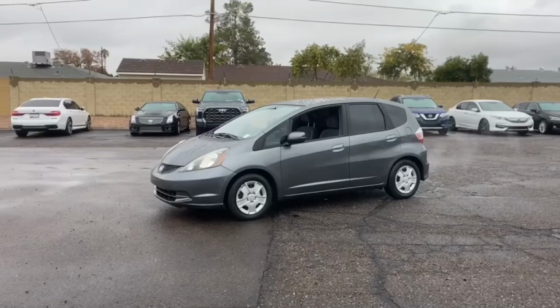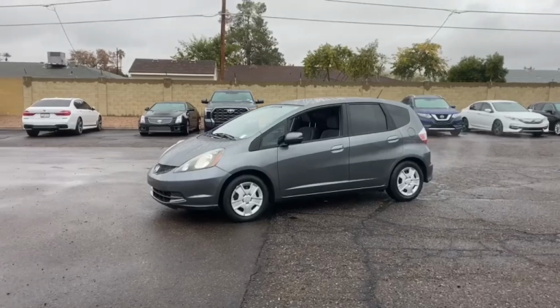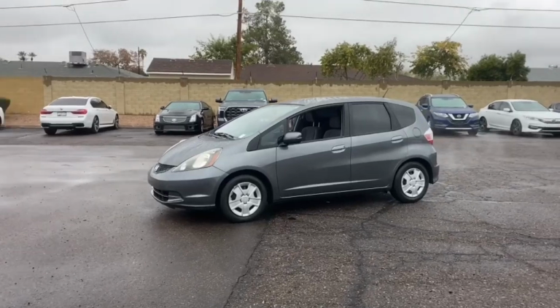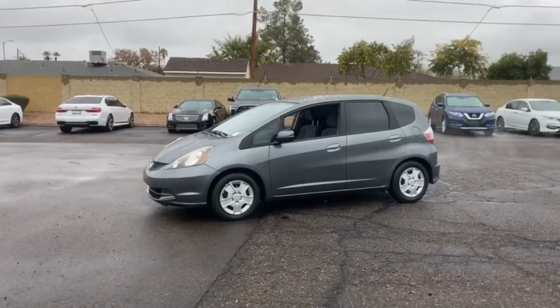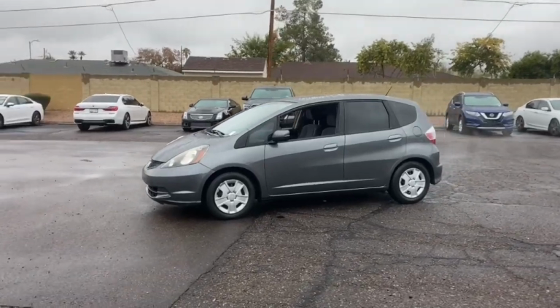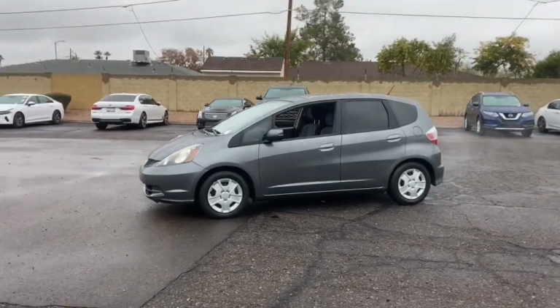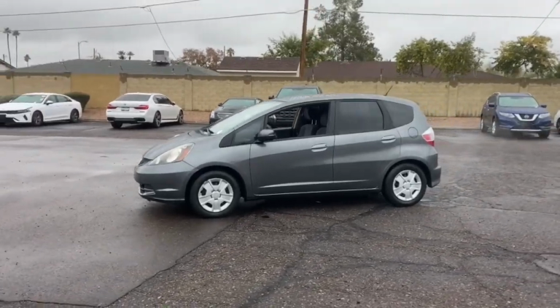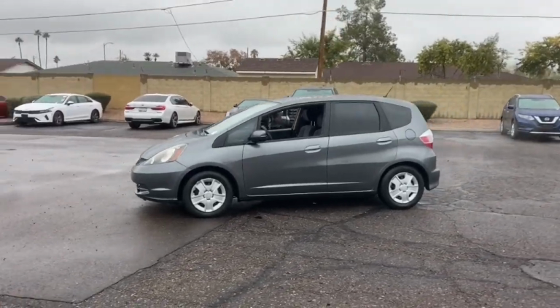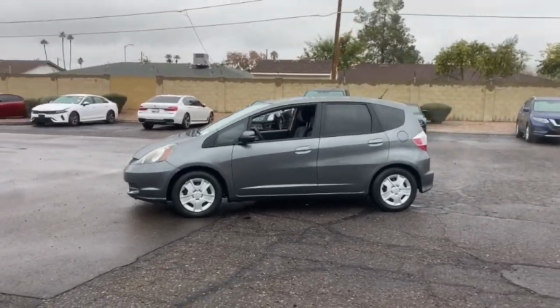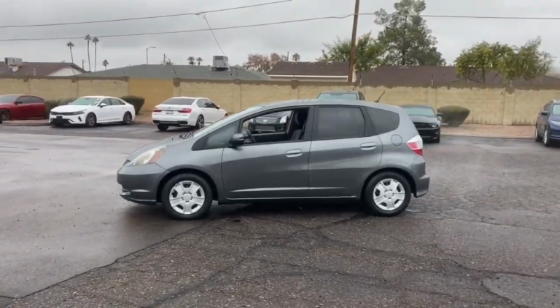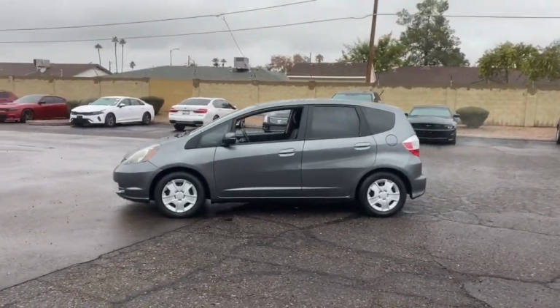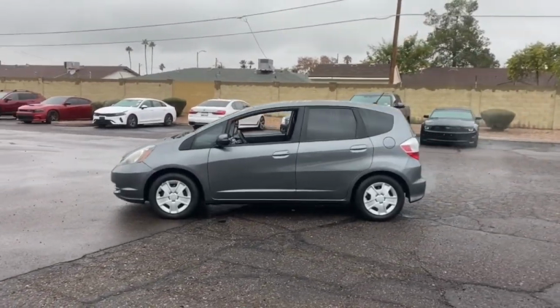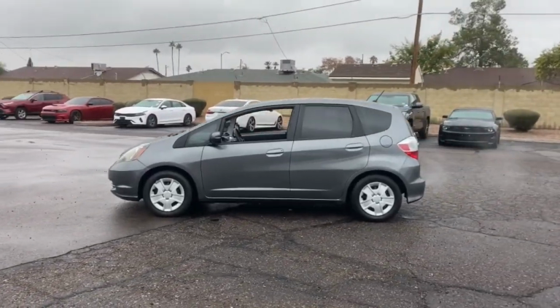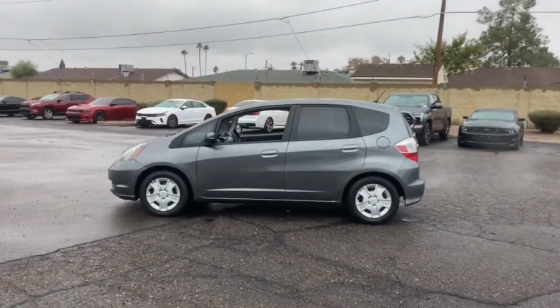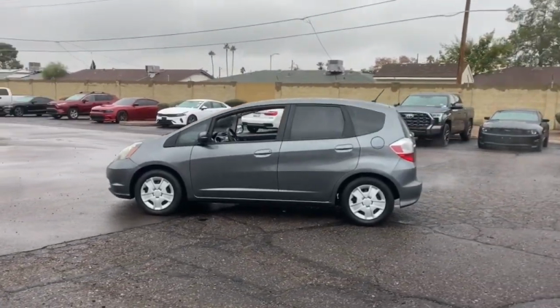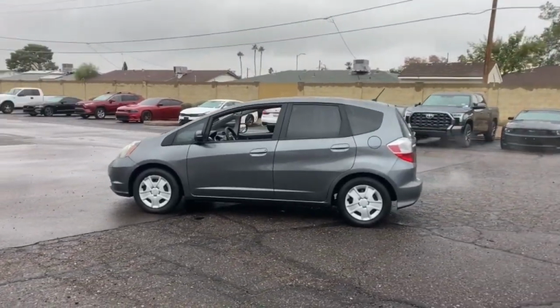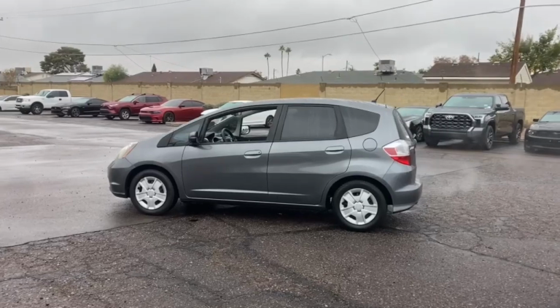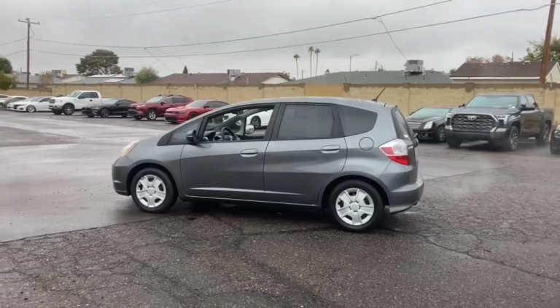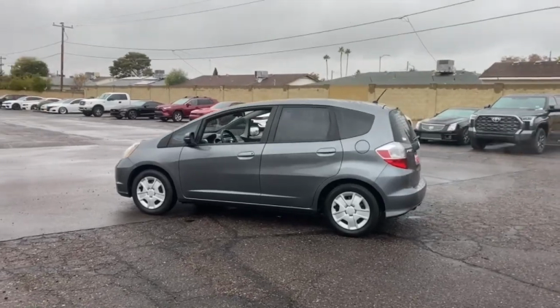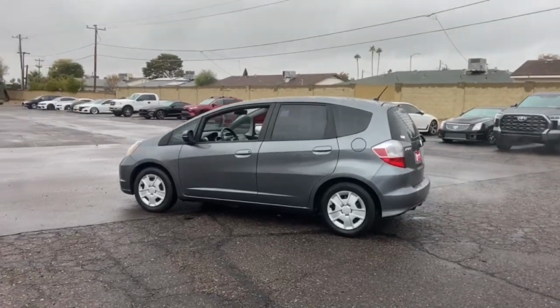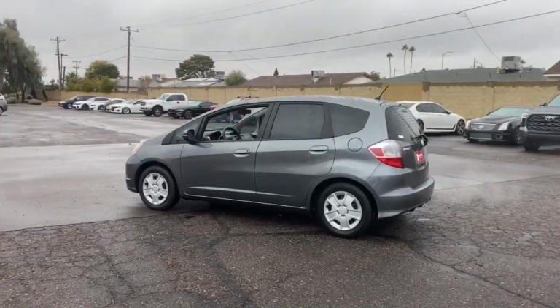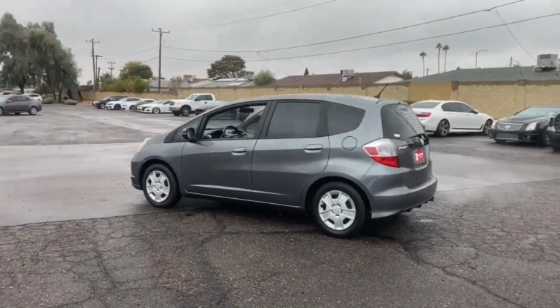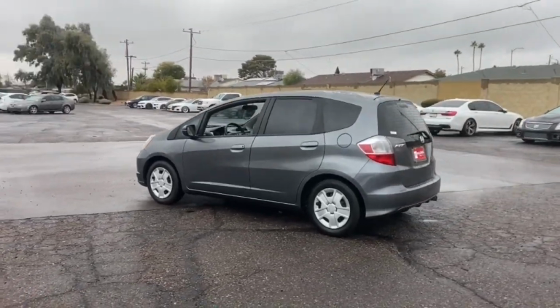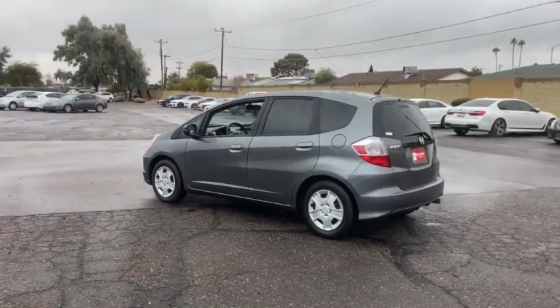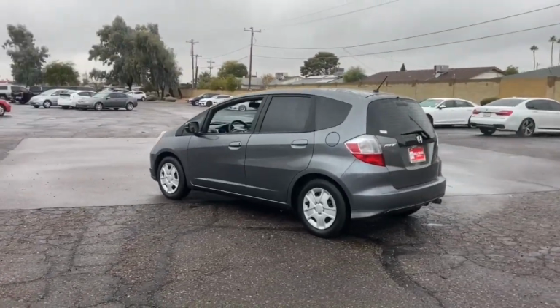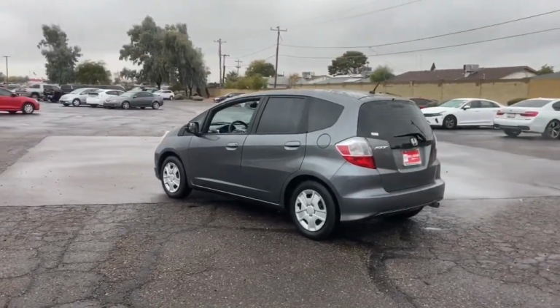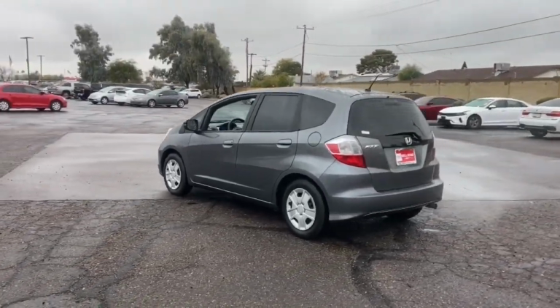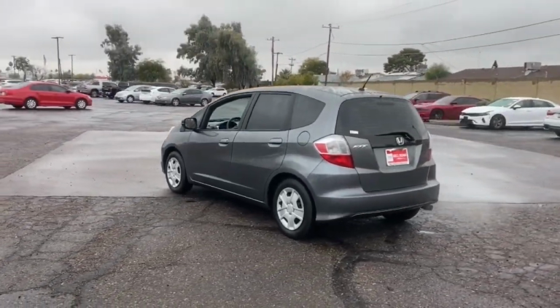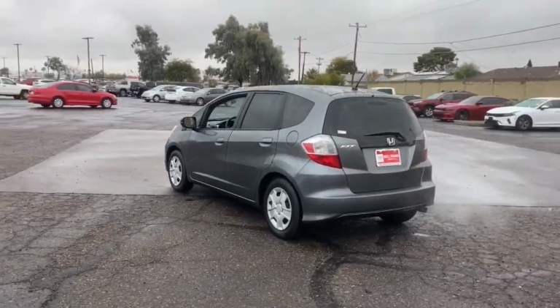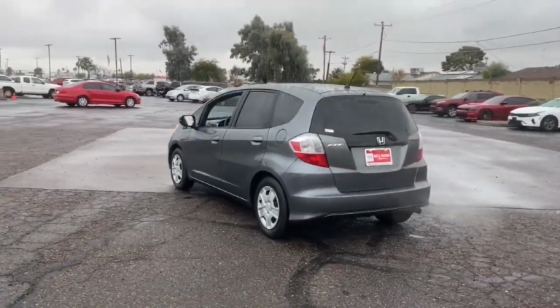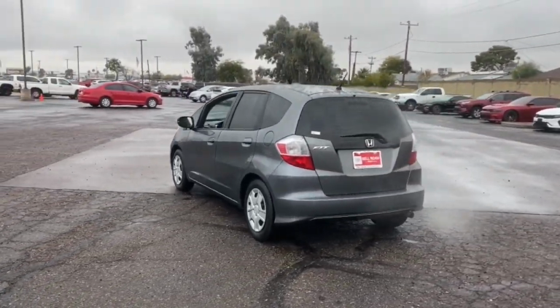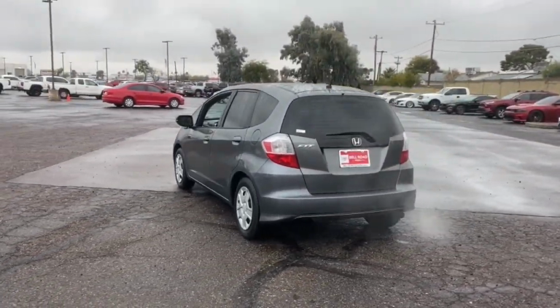This could be the car for you. The 2012 Honda Fit. With less than 5,000 miles on the odometer, this vehicle provides excellent value.